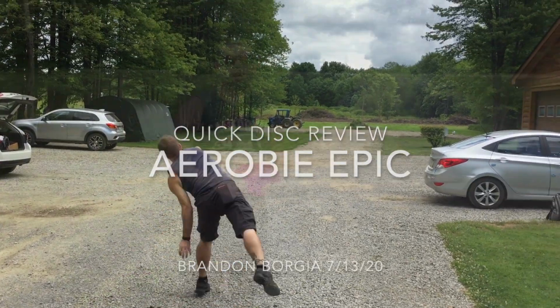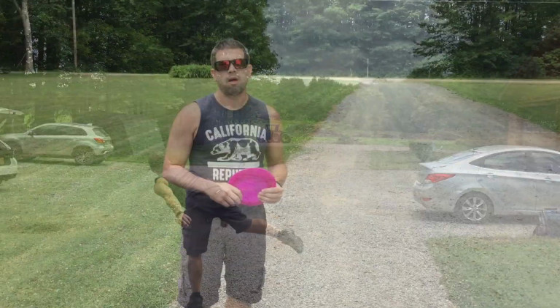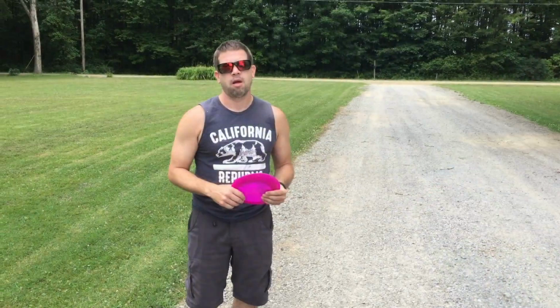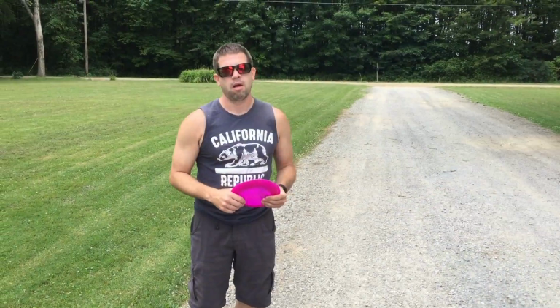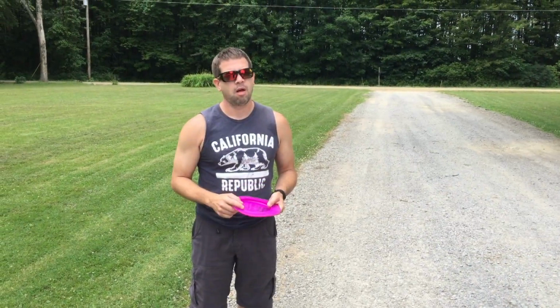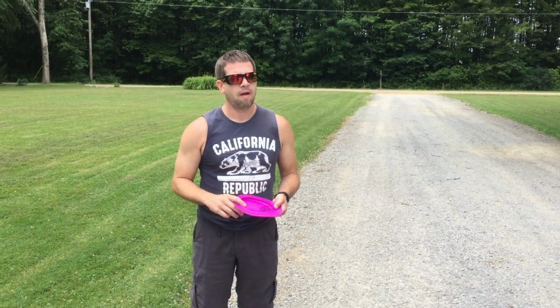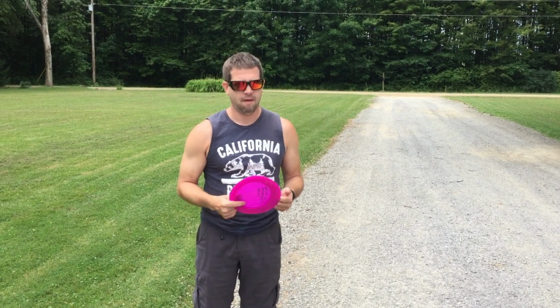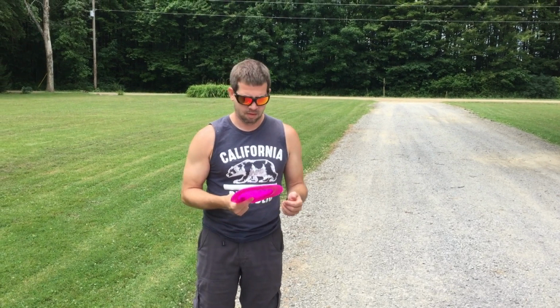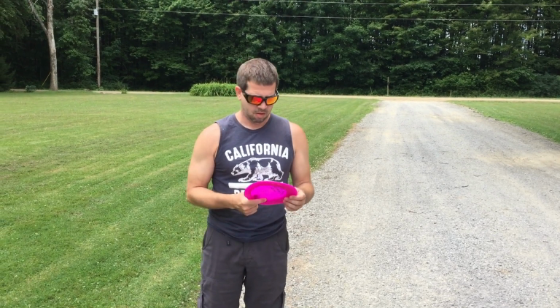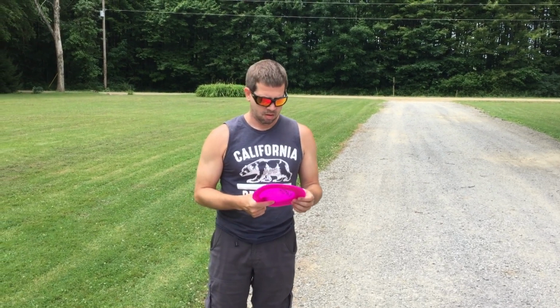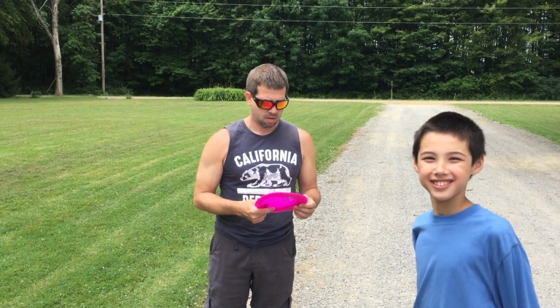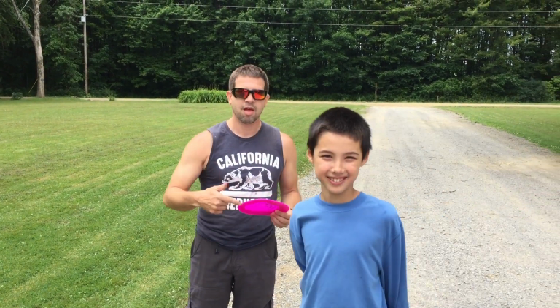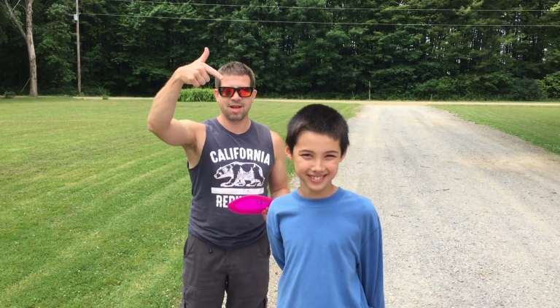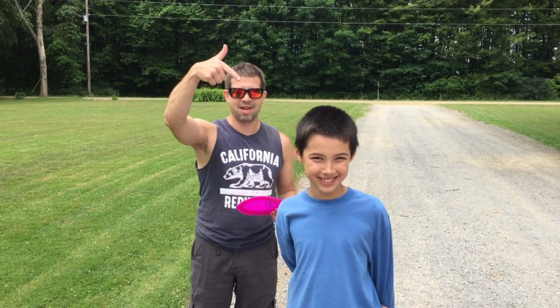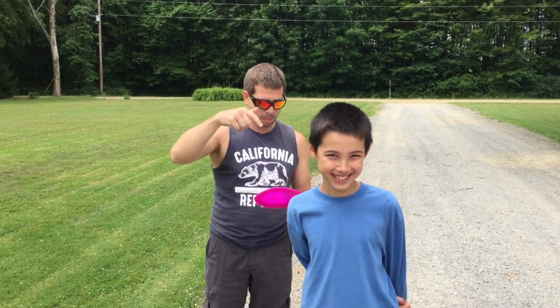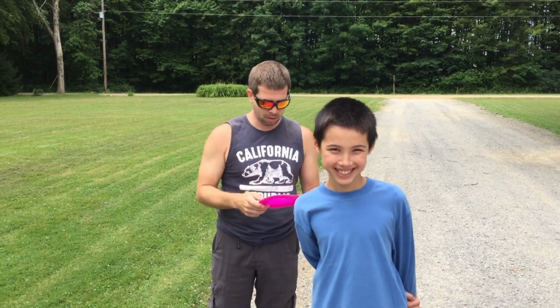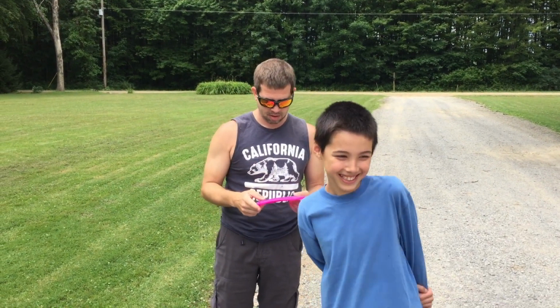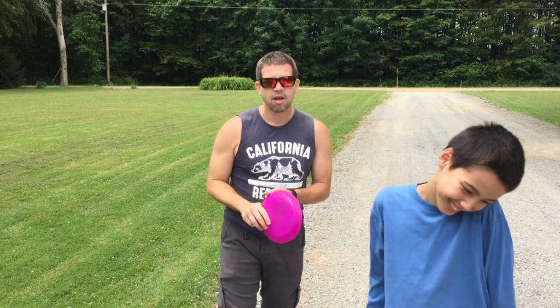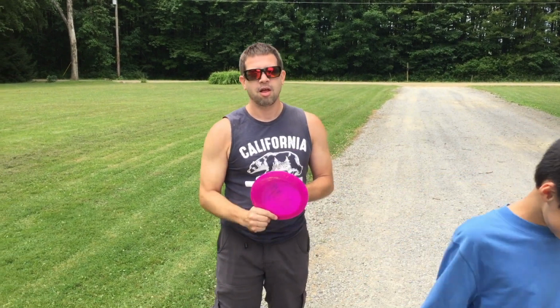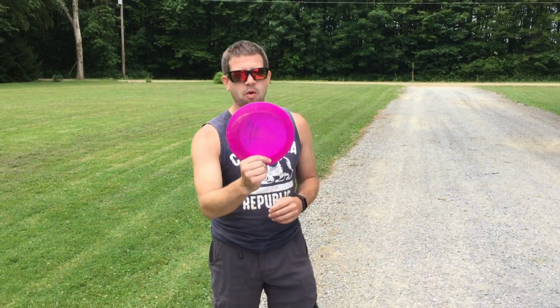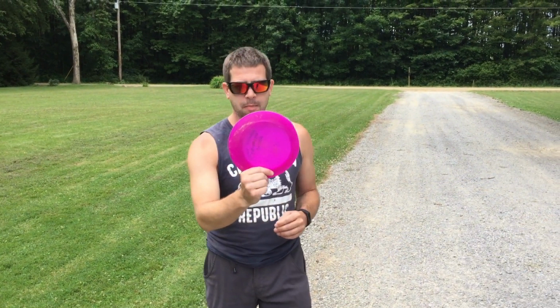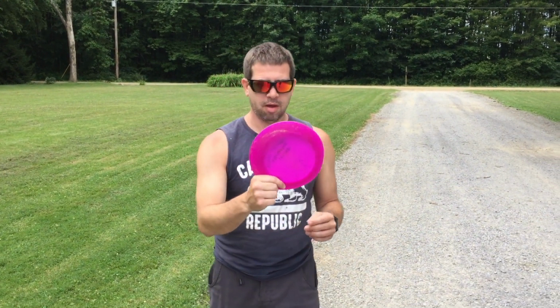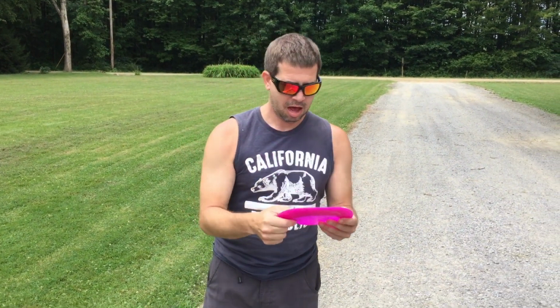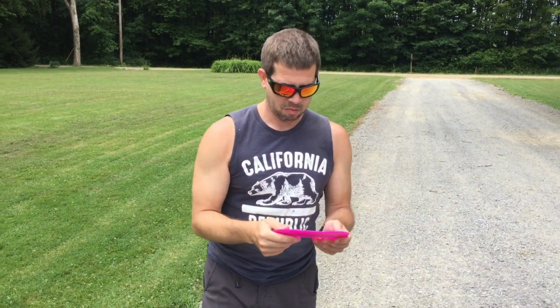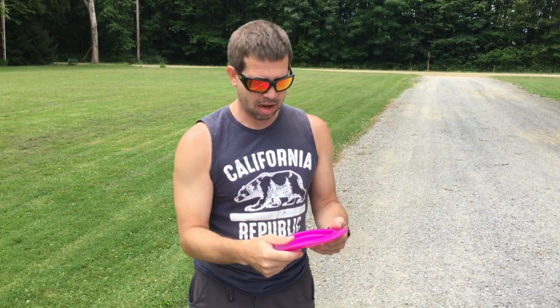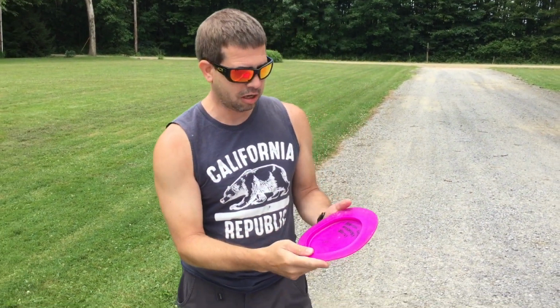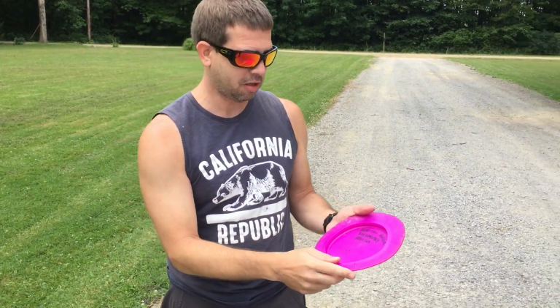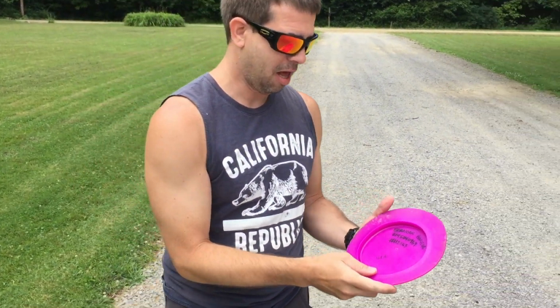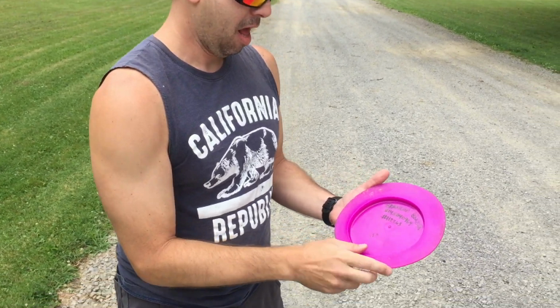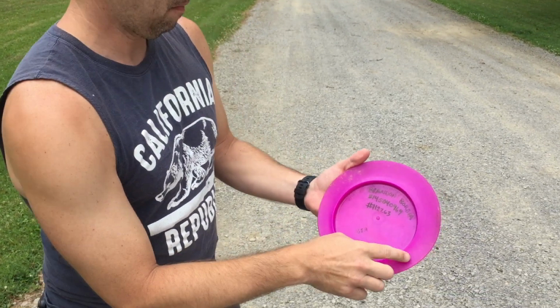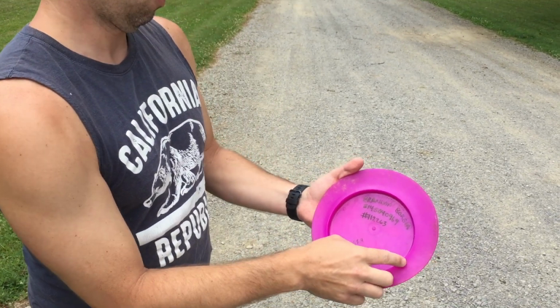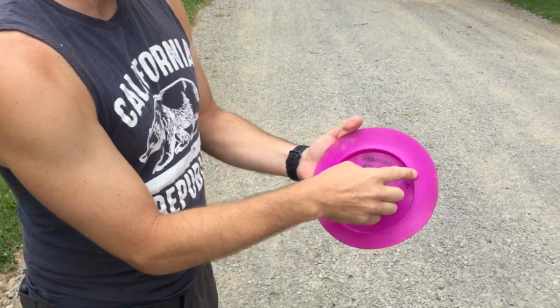We're here with another quick disc review. This is Joey, and he's going to be talking about the Arobie Epic — a pretty interesting disc. It's an epic circle.